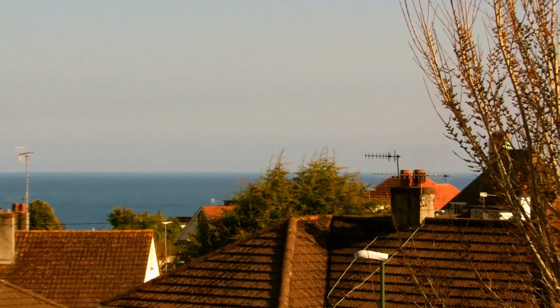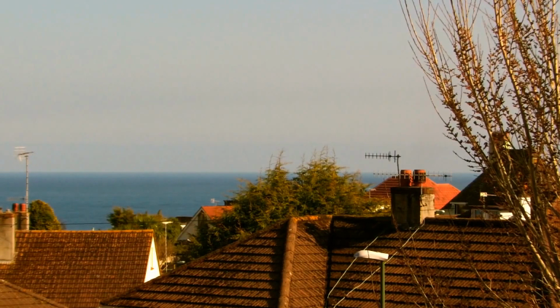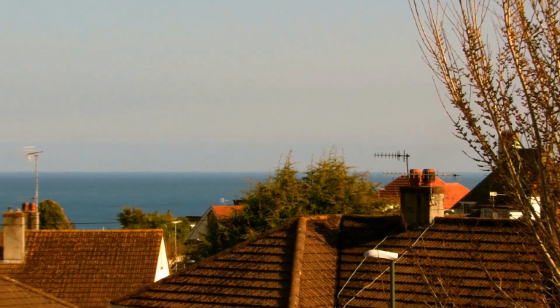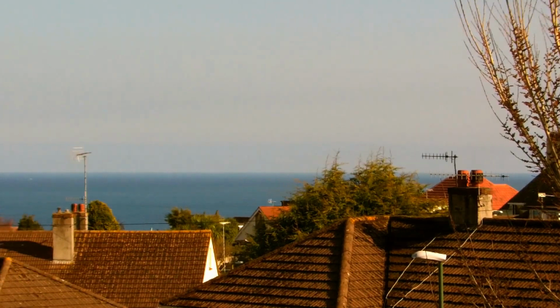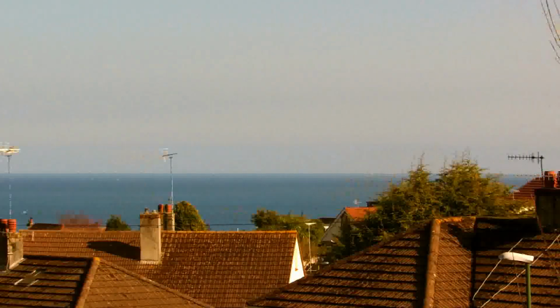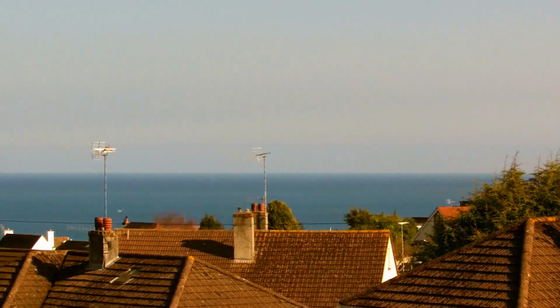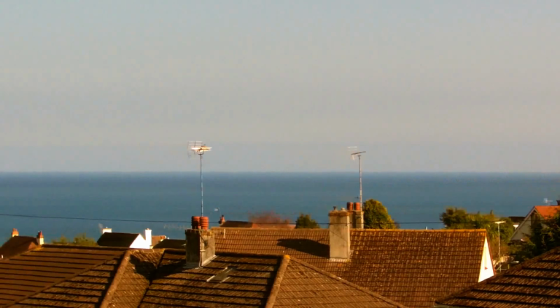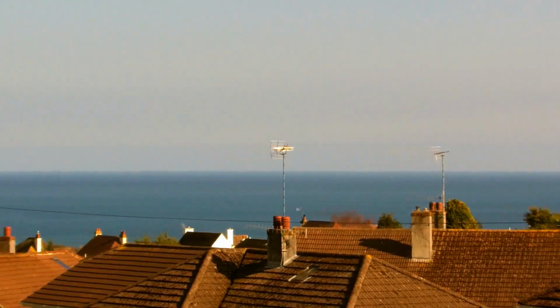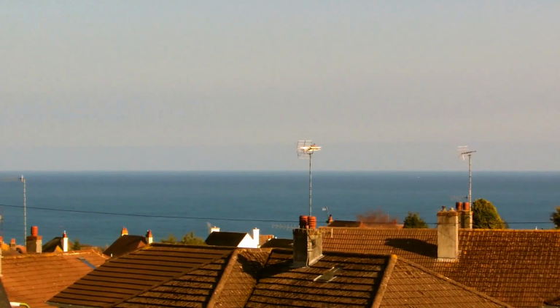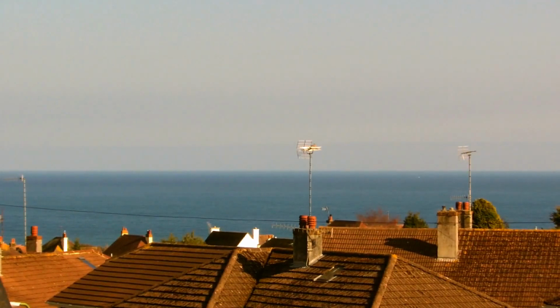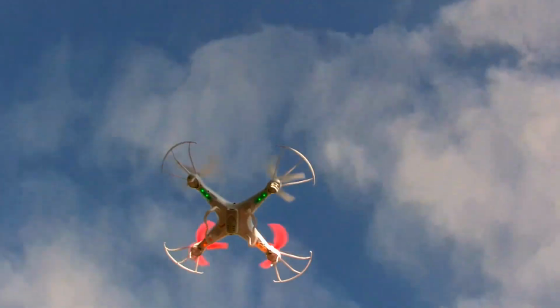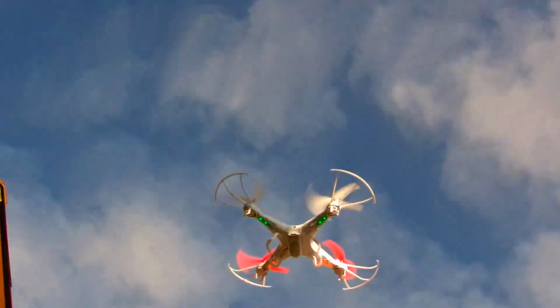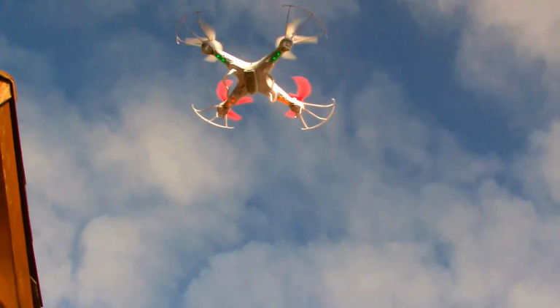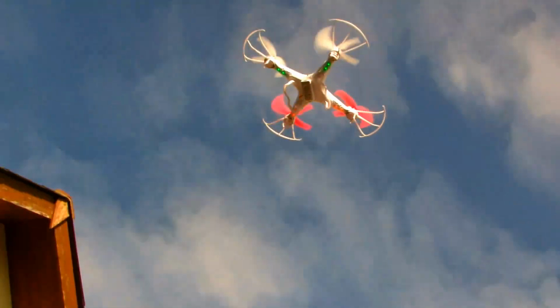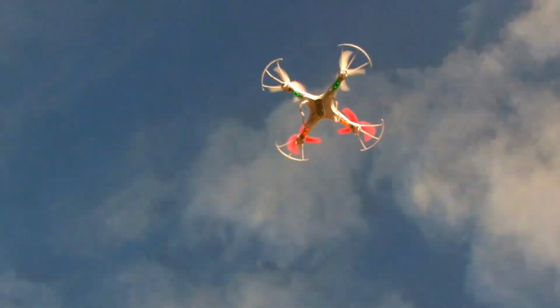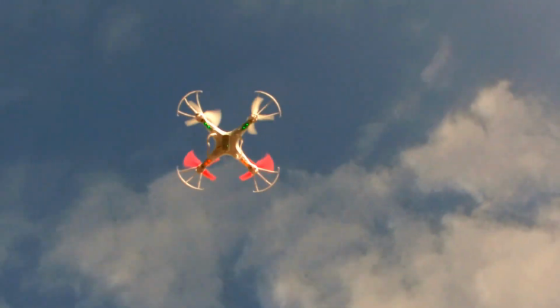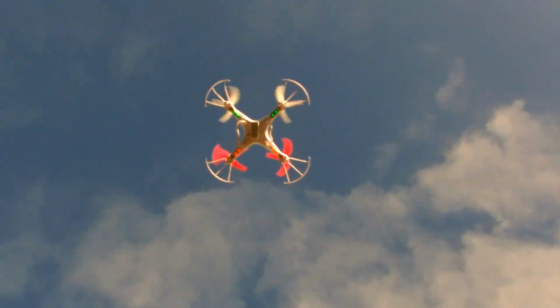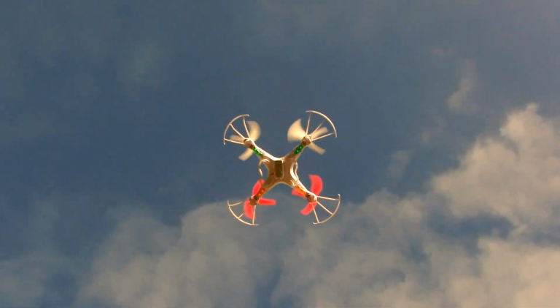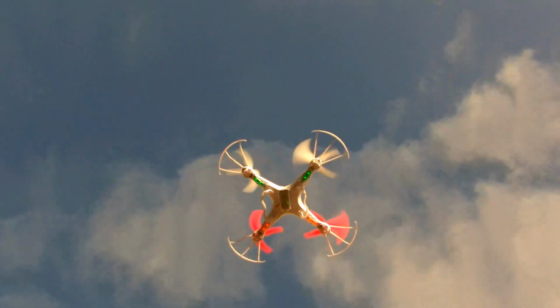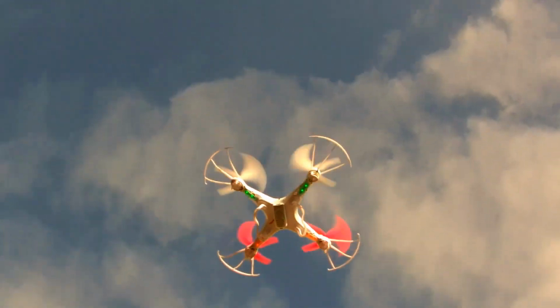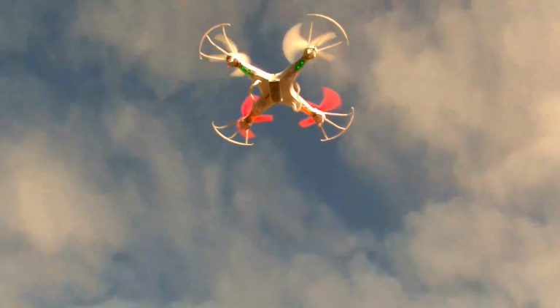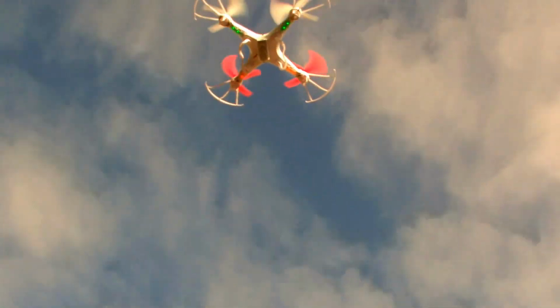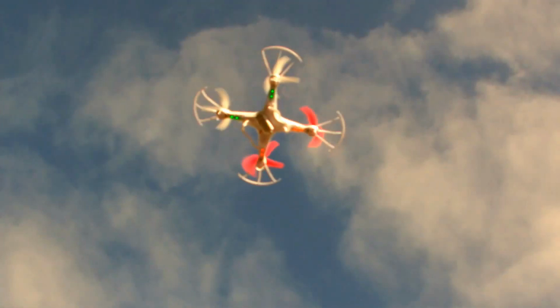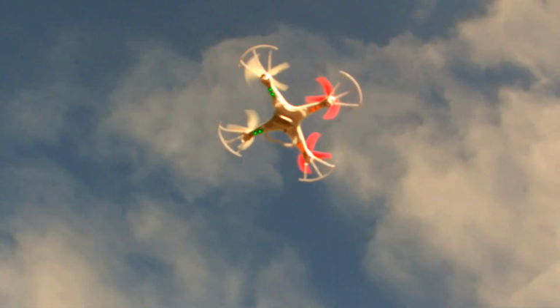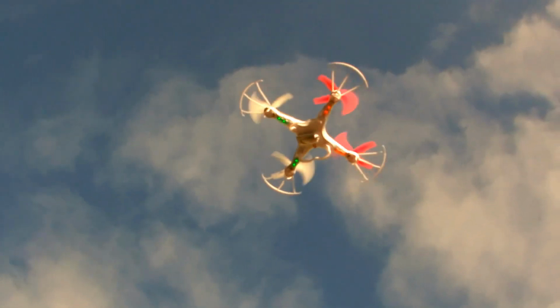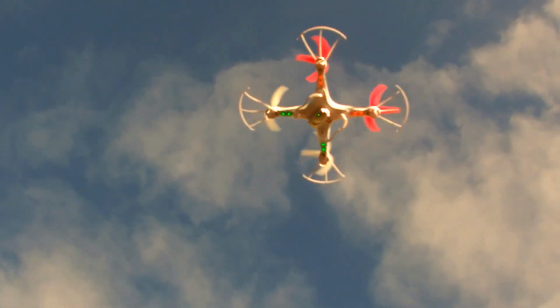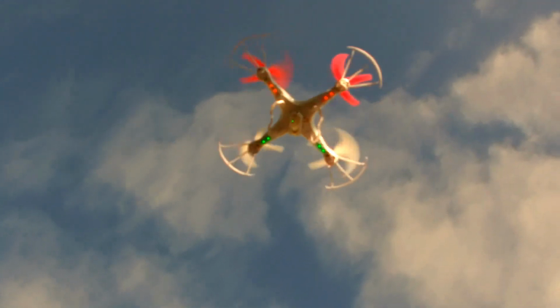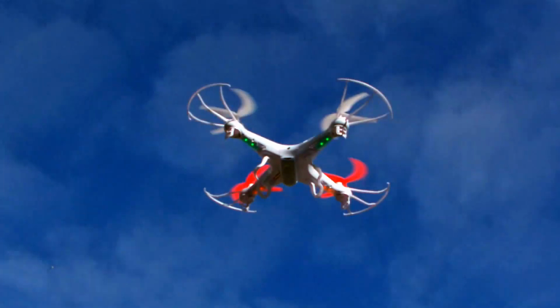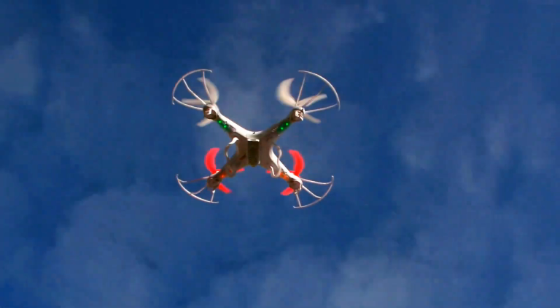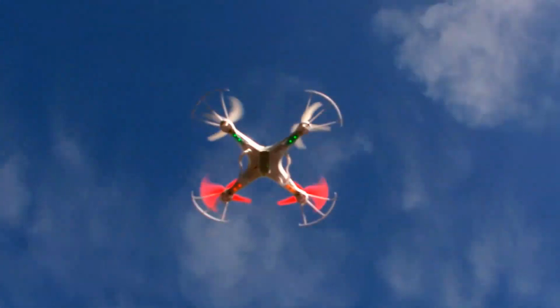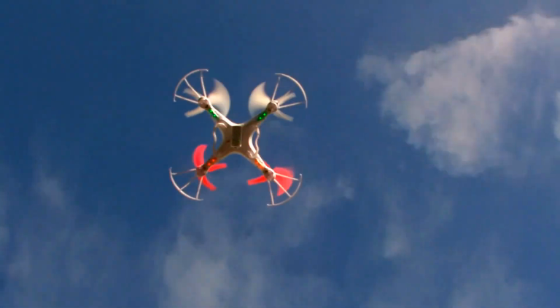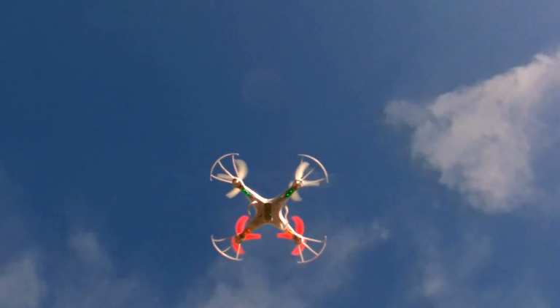On a fairly clear day with low wind conditions, I took the improved X5 C1 outdoors for a test flight. With the new propellers fitted, it's still capable of performing 360-degree flips.